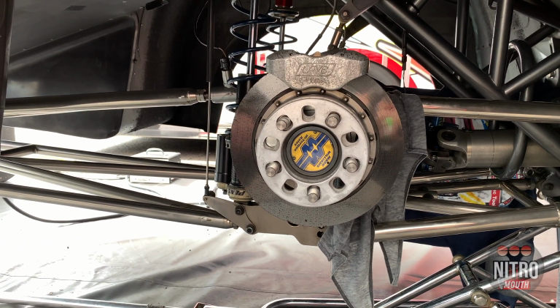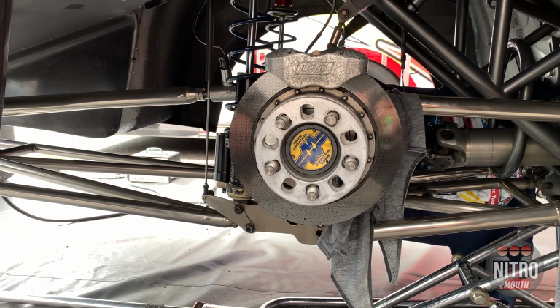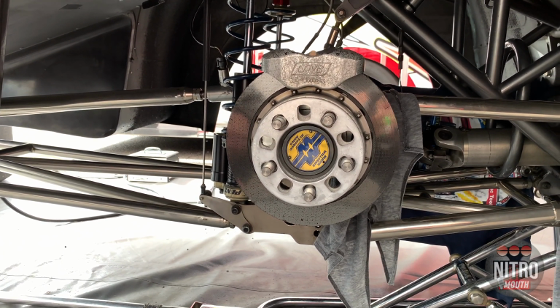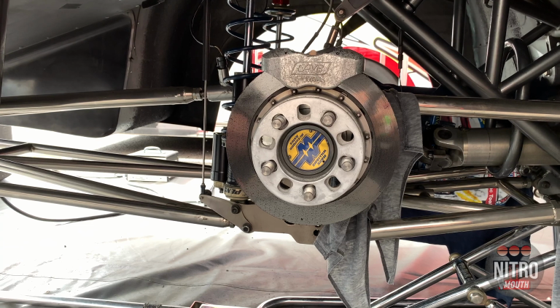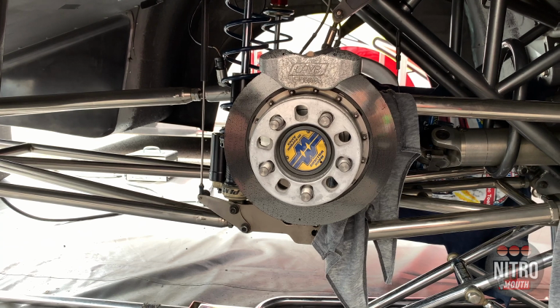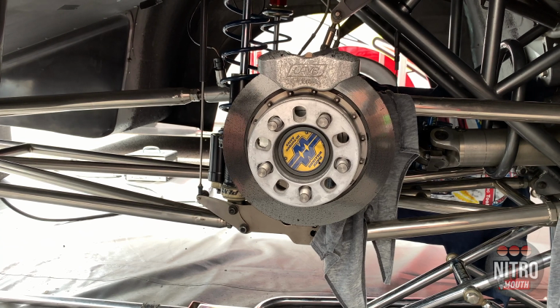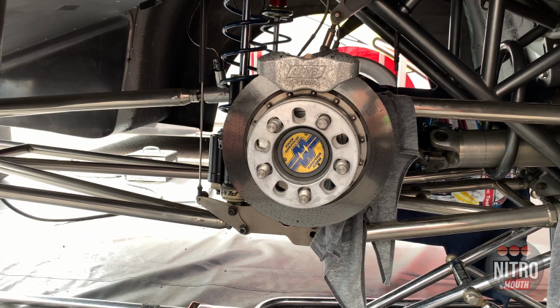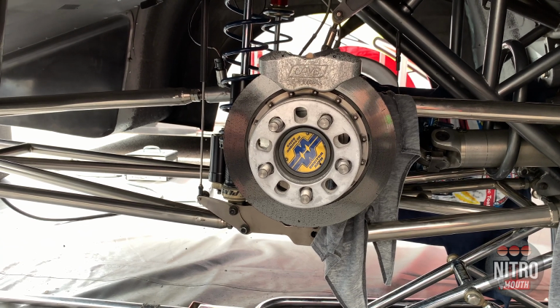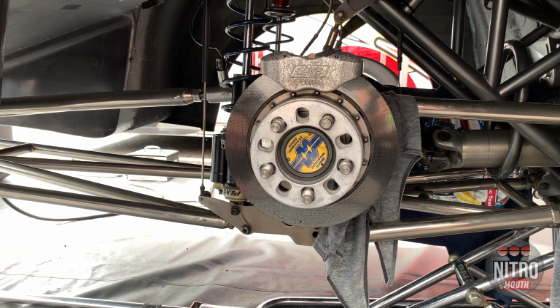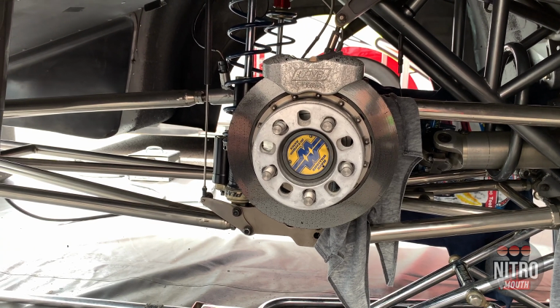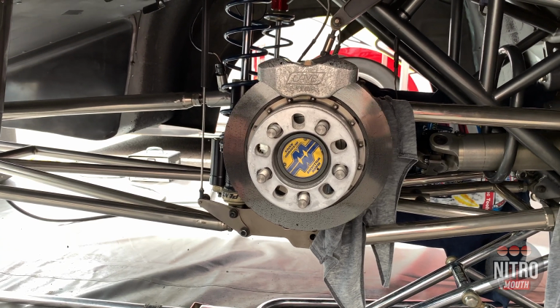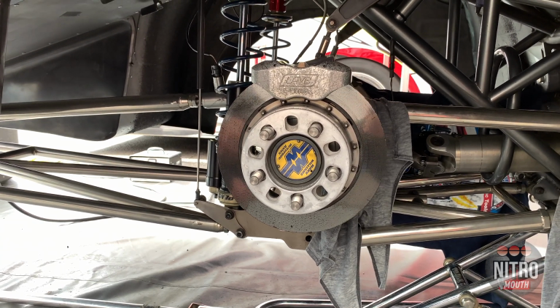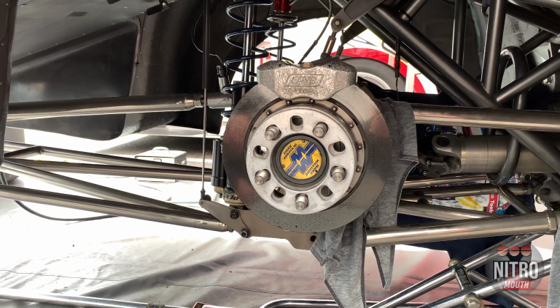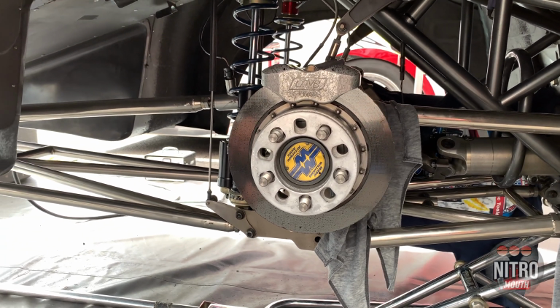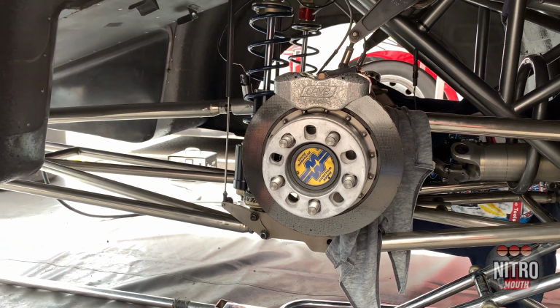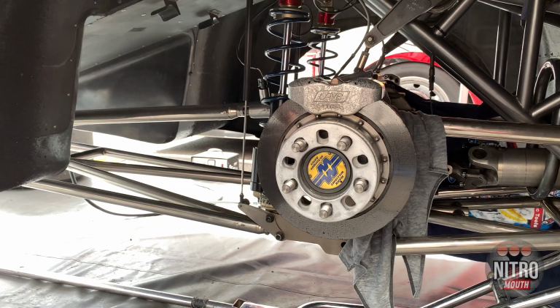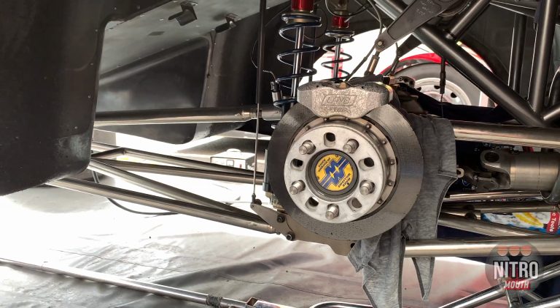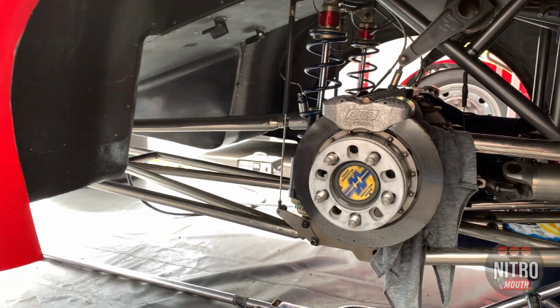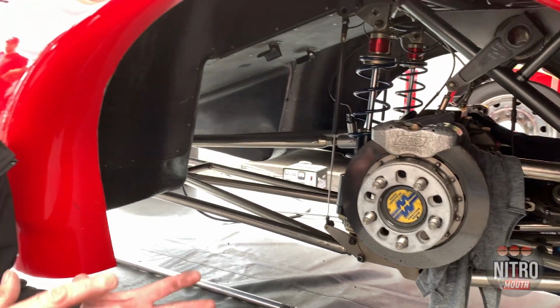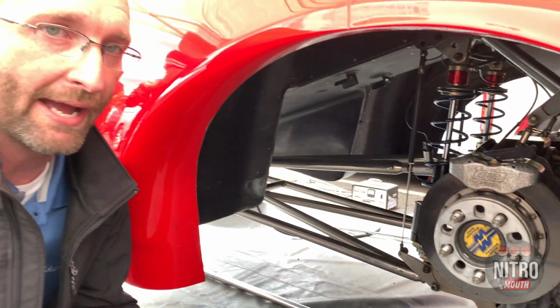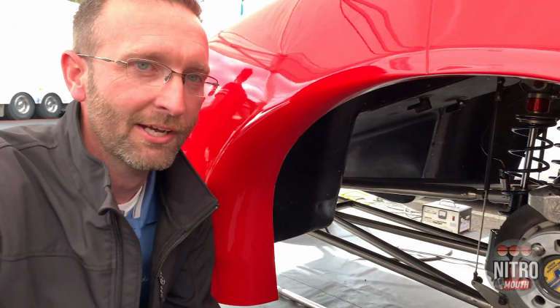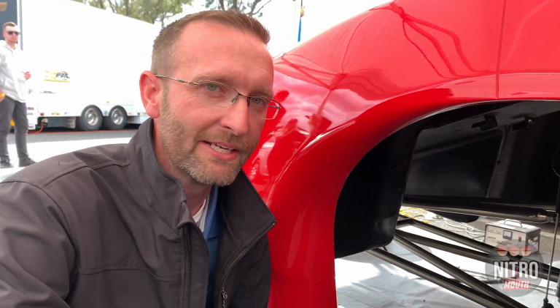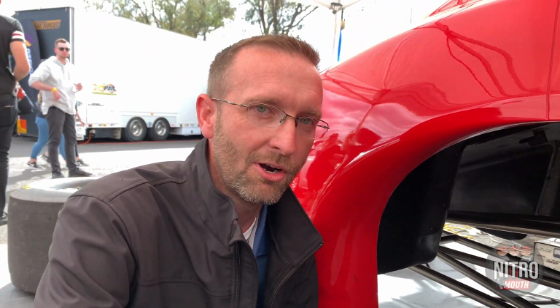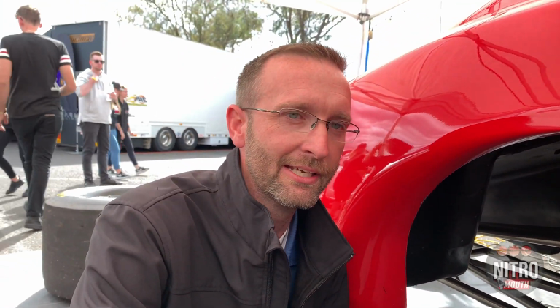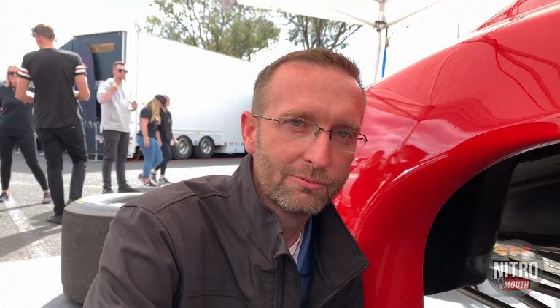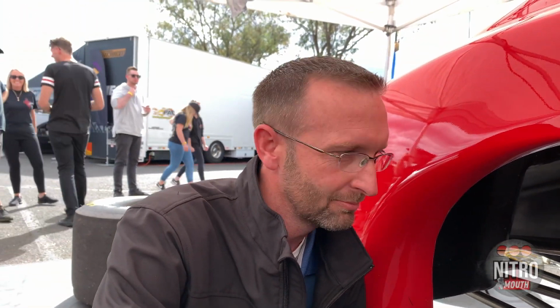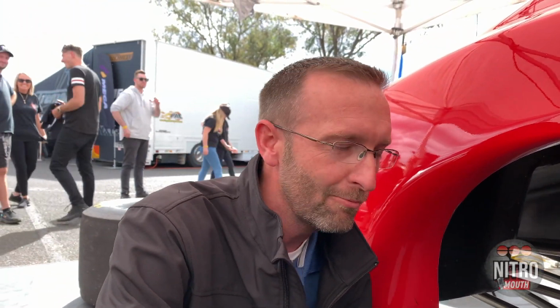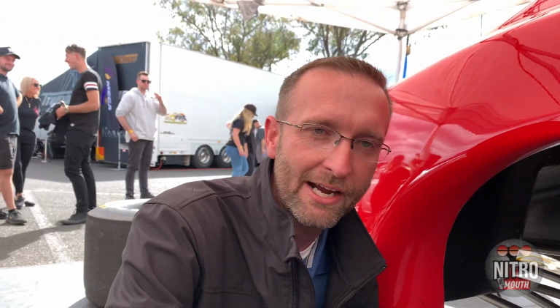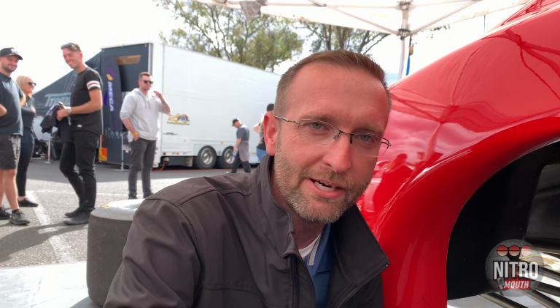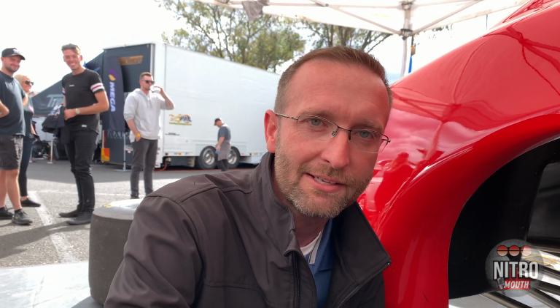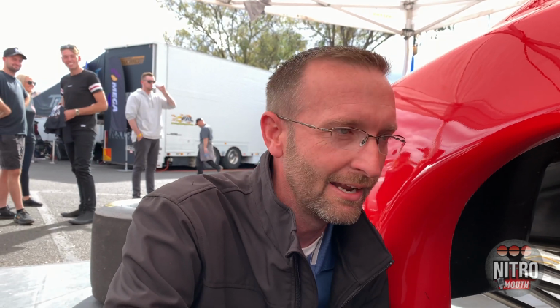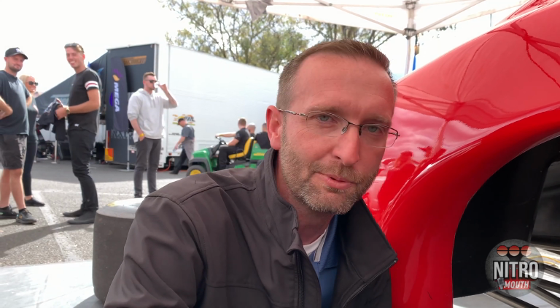The adjustments are basically infinite on these, and anything your imagination can come up with you can try. Really it's all about just one big package that makes these cars get down bad racetracks, good racetracks, and everything in between.